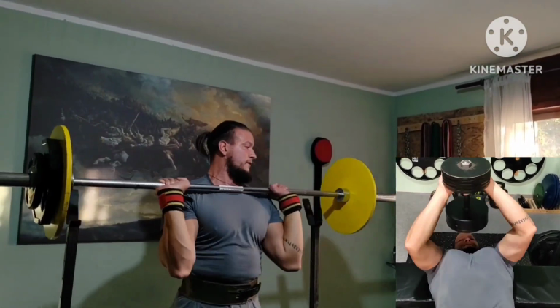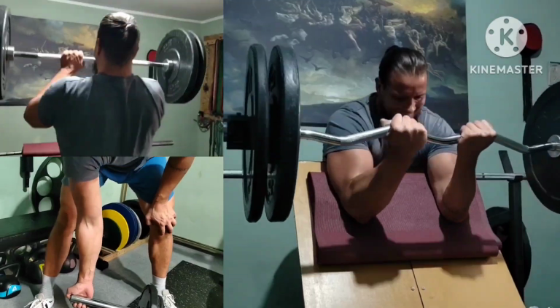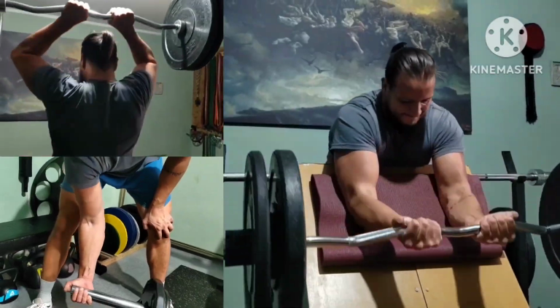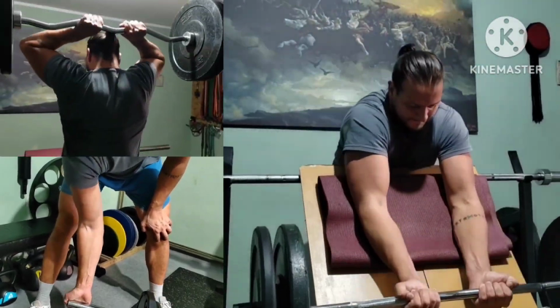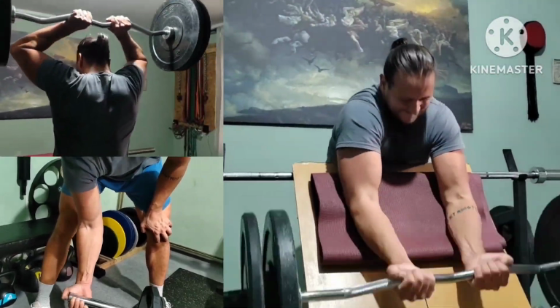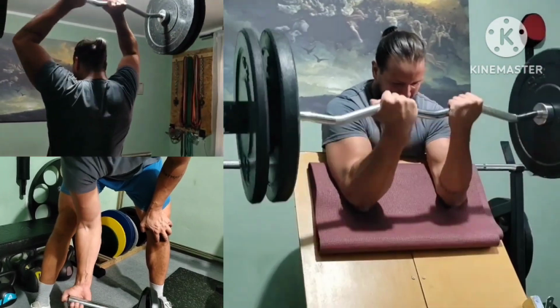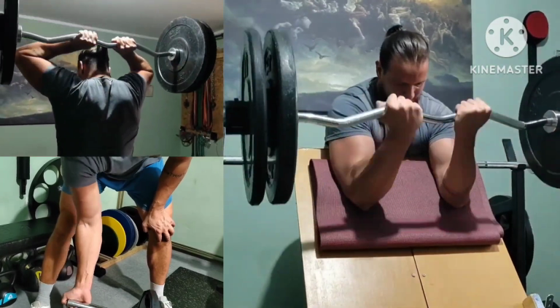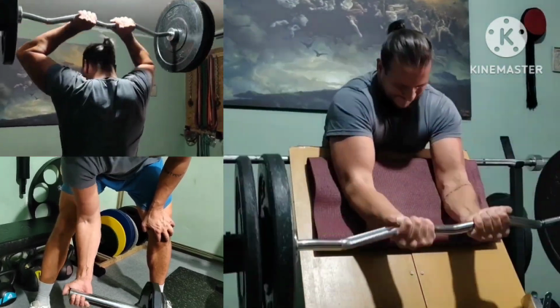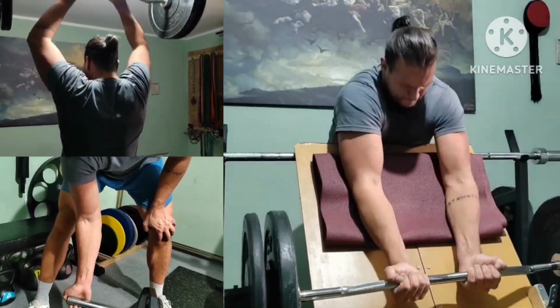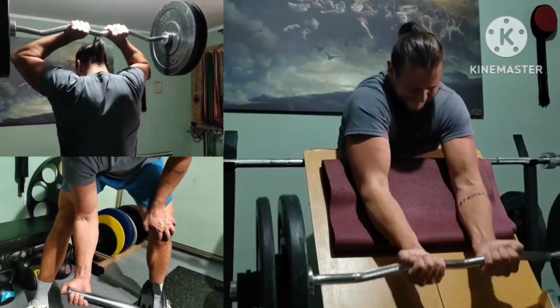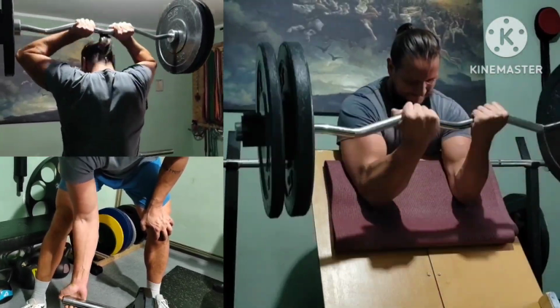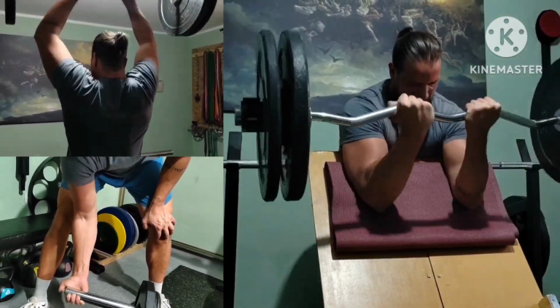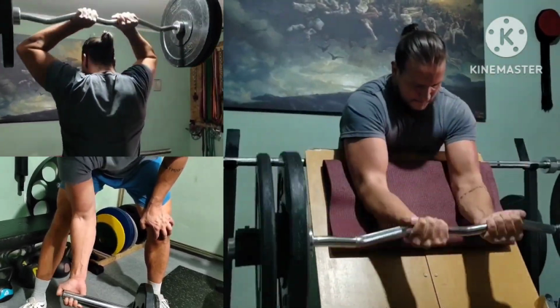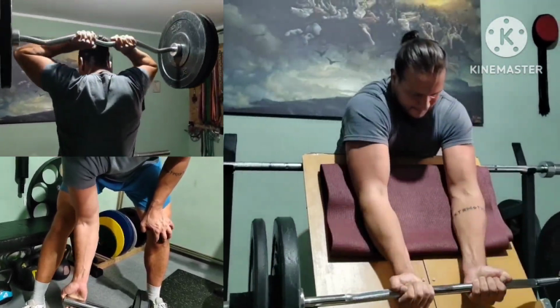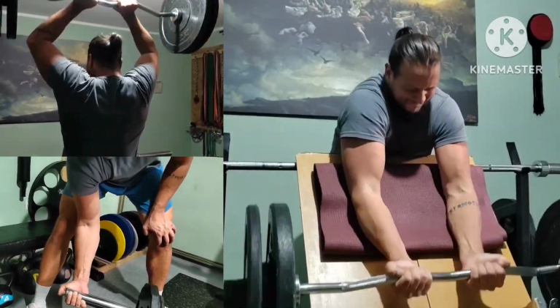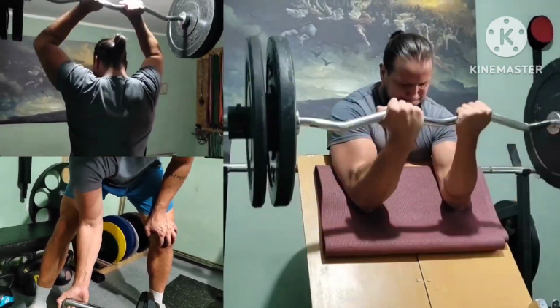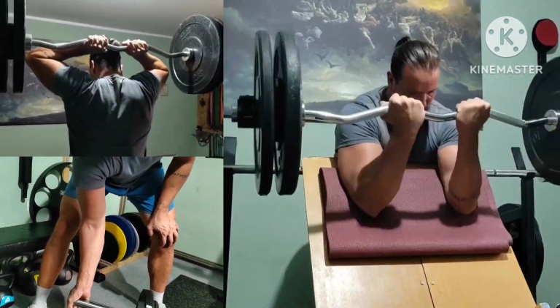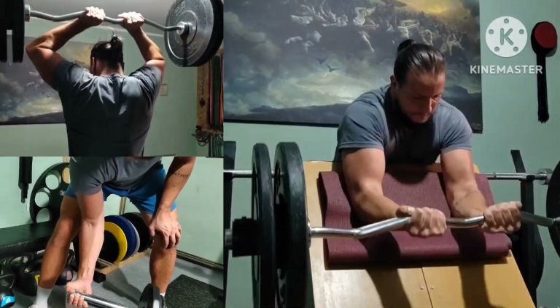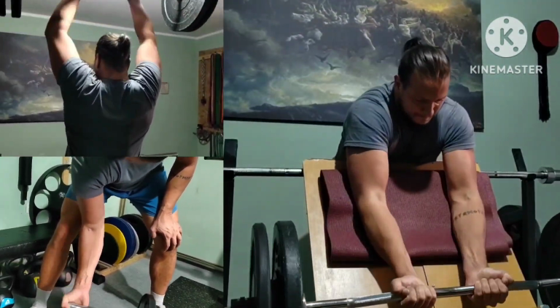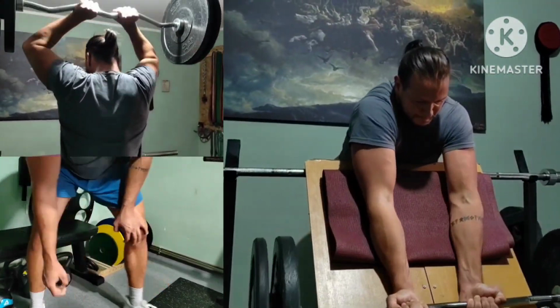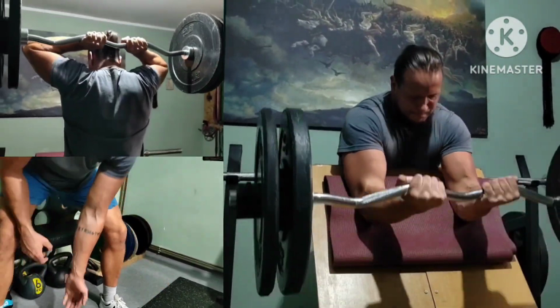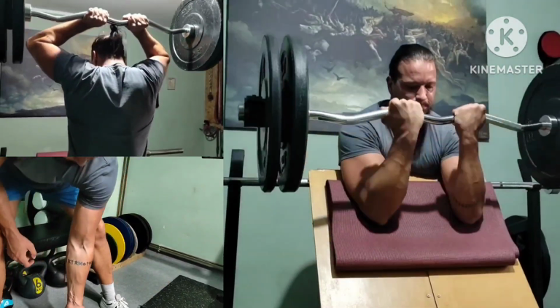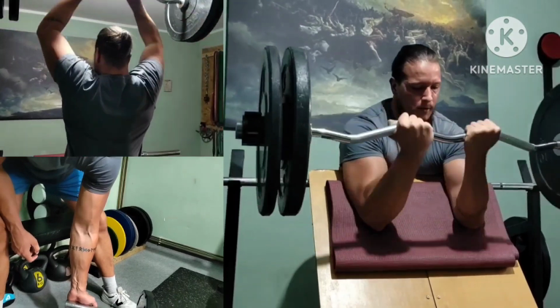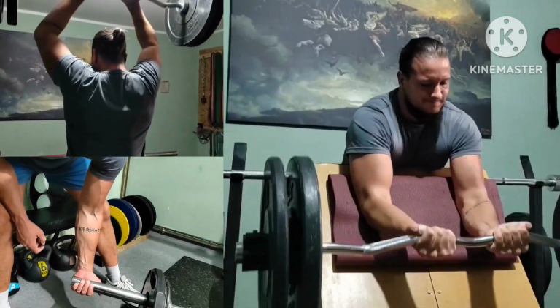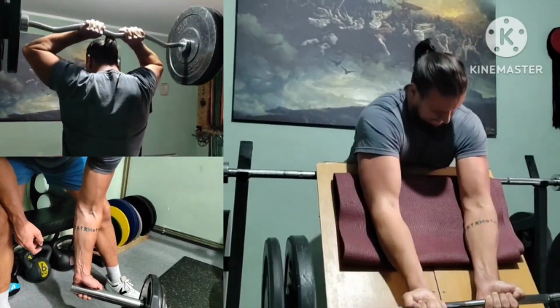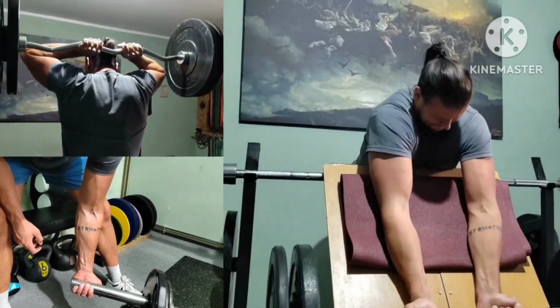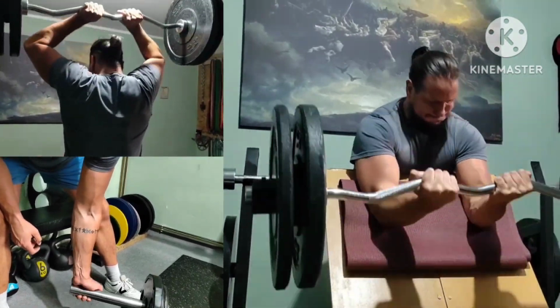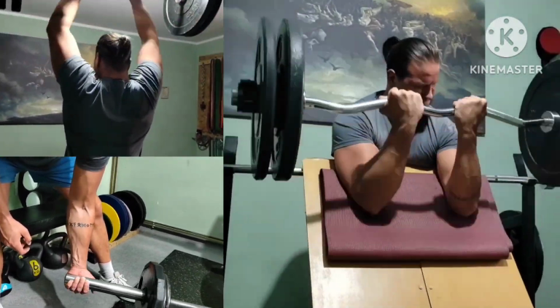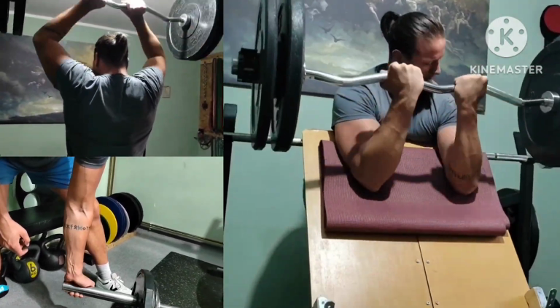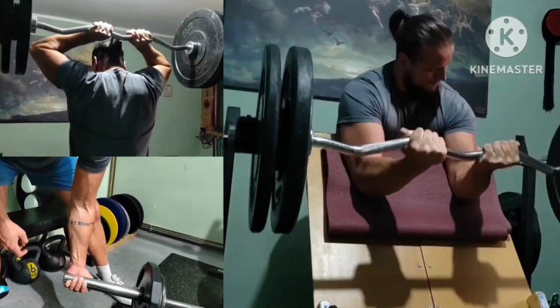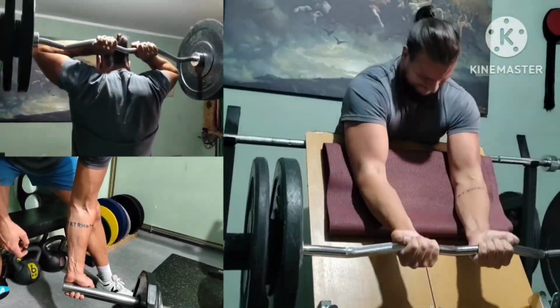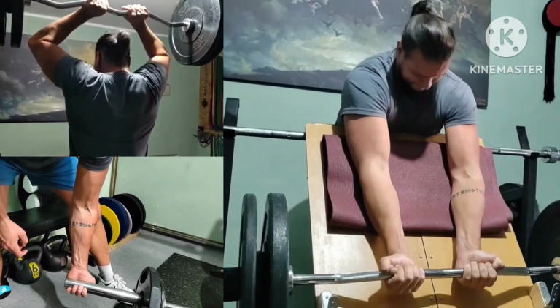Now two rounds of arms — giant set. Weight also increased everywhere. Now to add reps and progress even further.